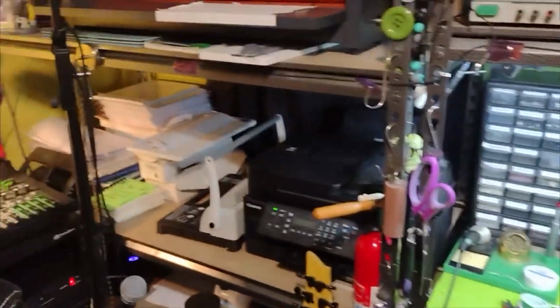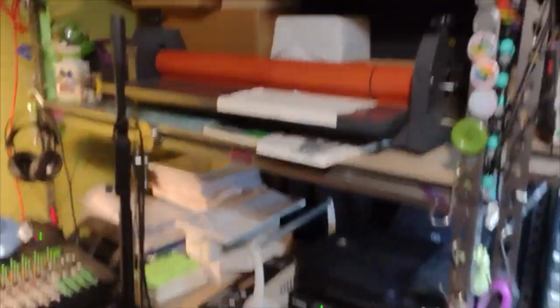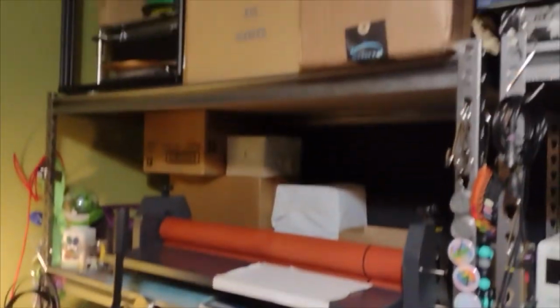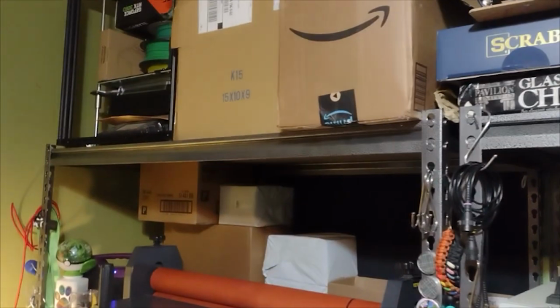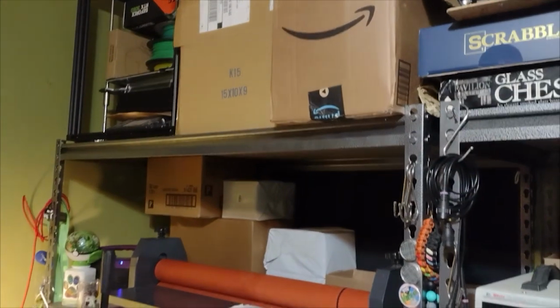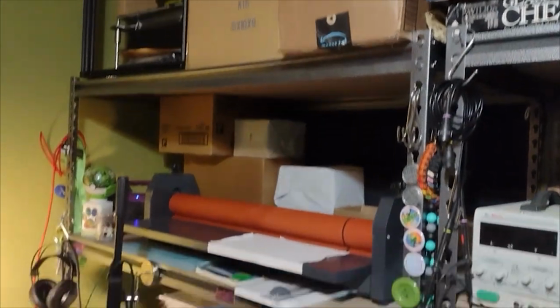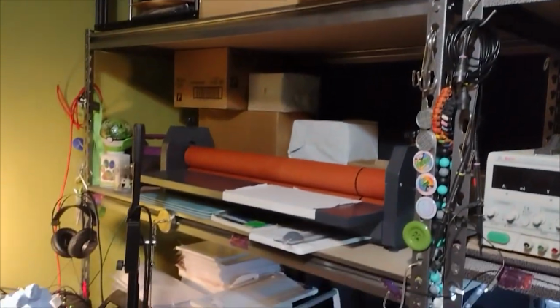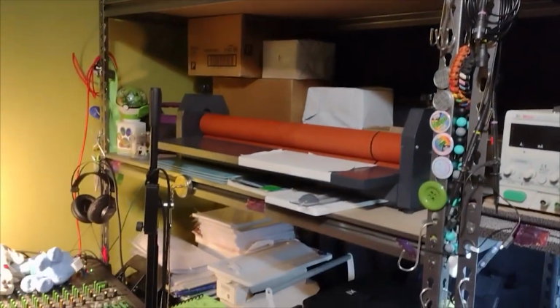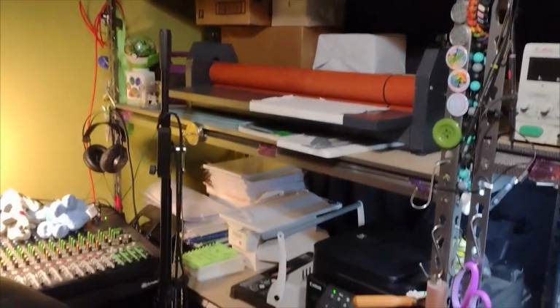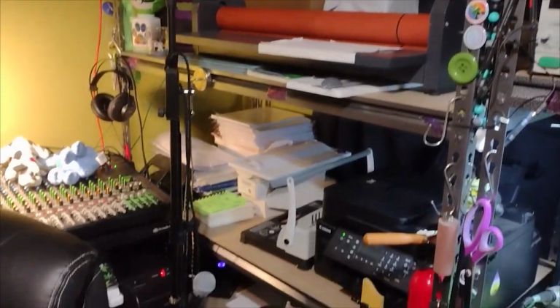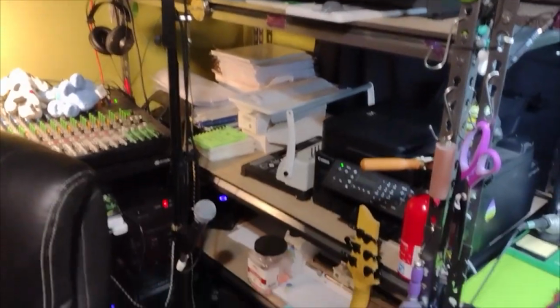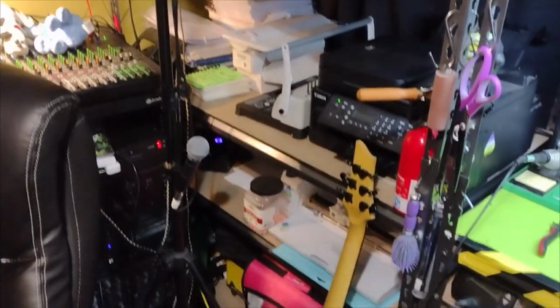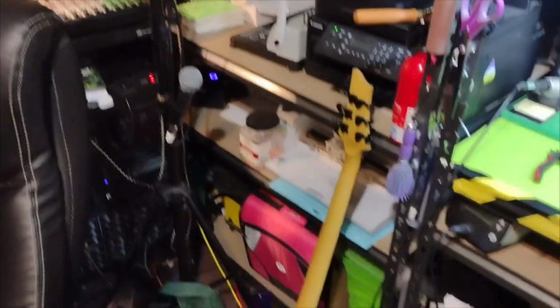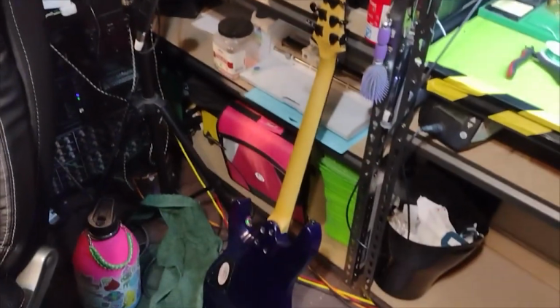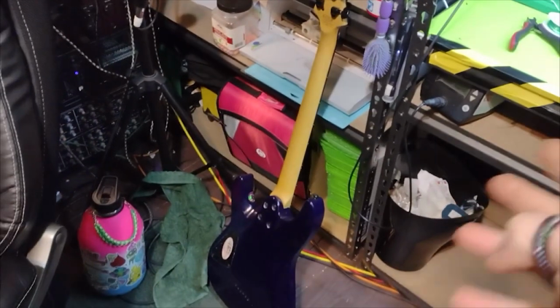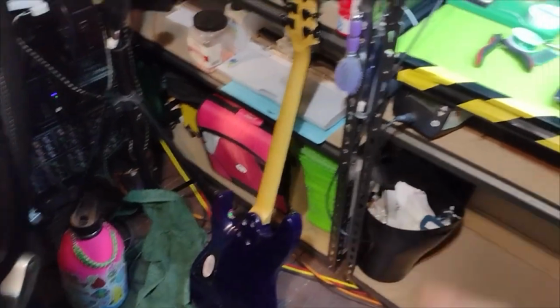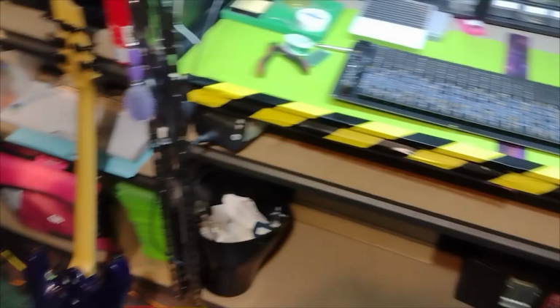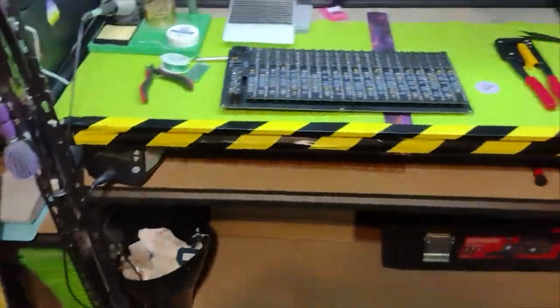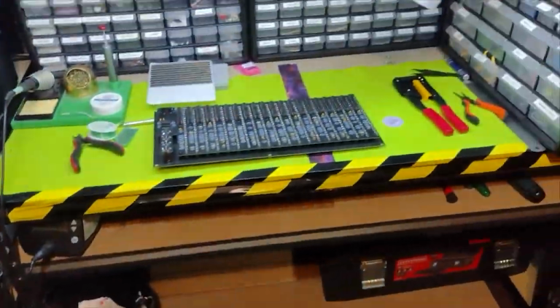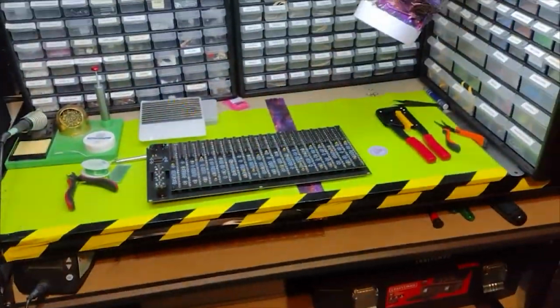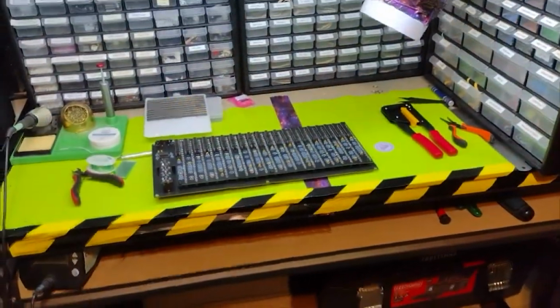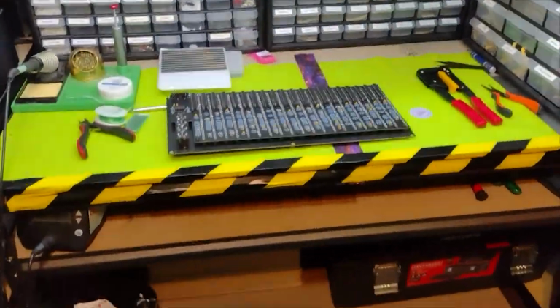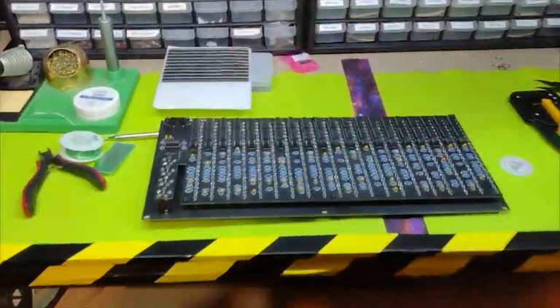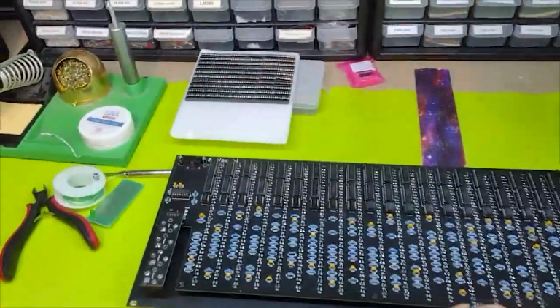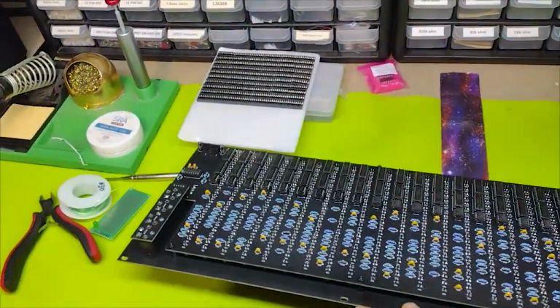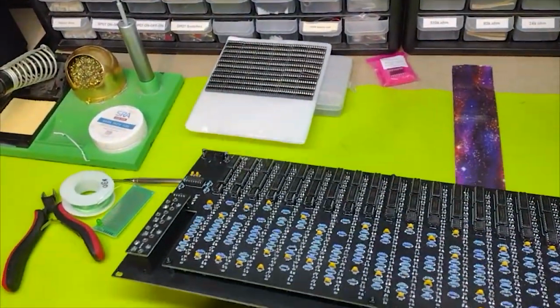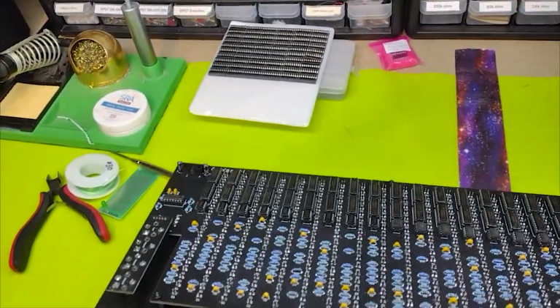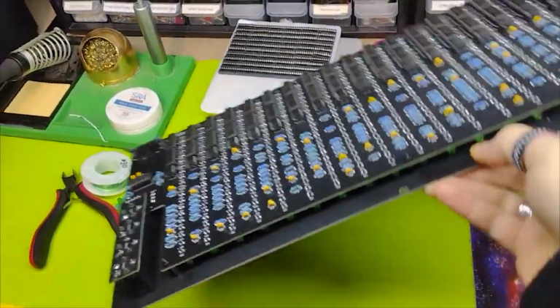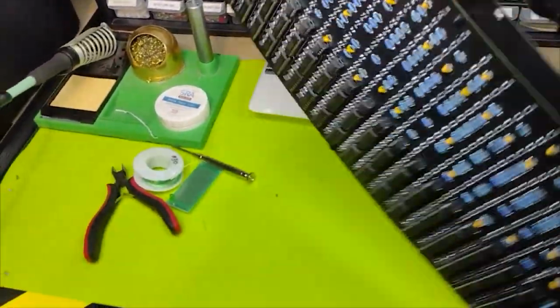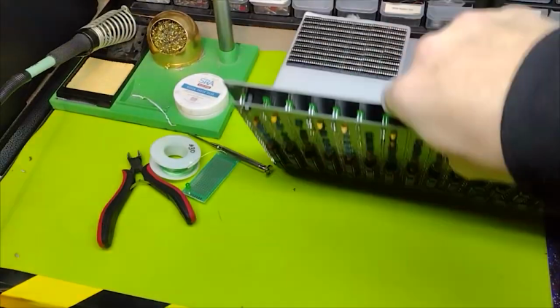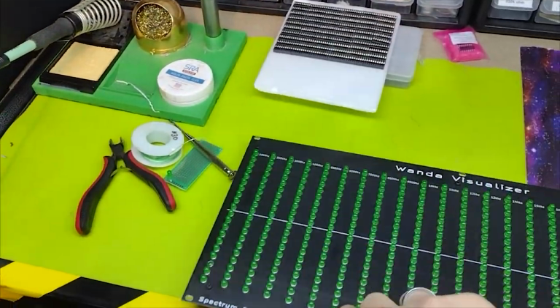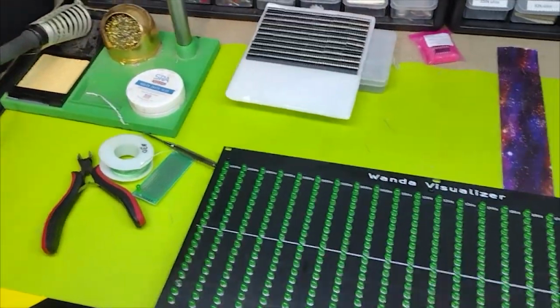Over here is where the sticker making stuff gets made, all the stuff that gets shipped out, and then guitar stream stuff like that. So here's the thing — this project, this is the second board of the Wanda visualizer.